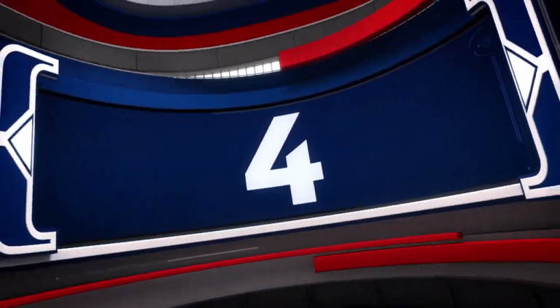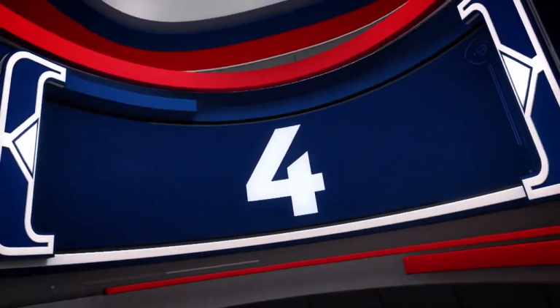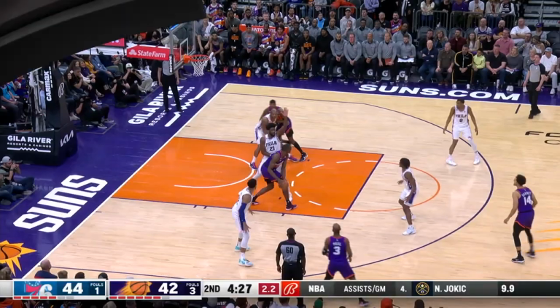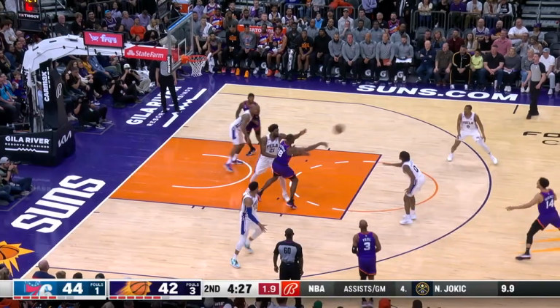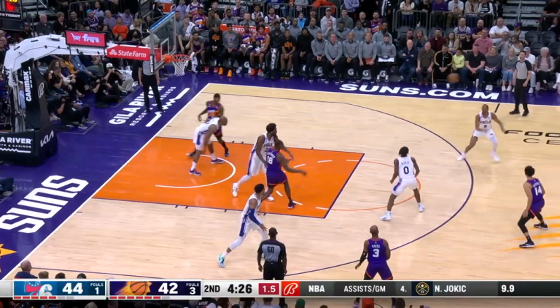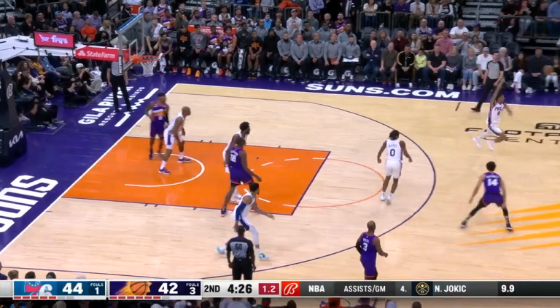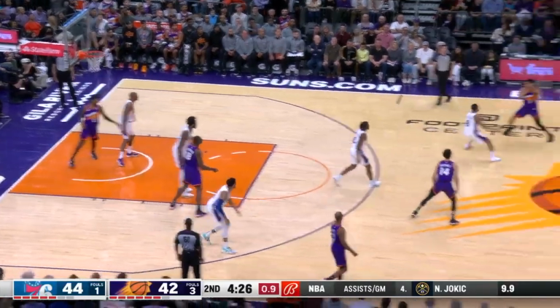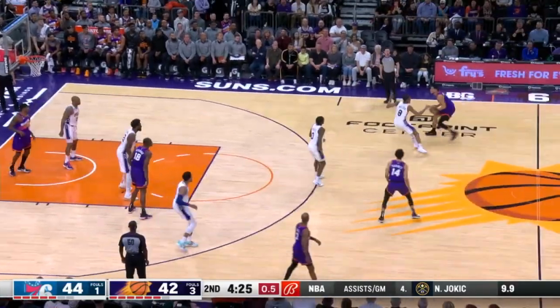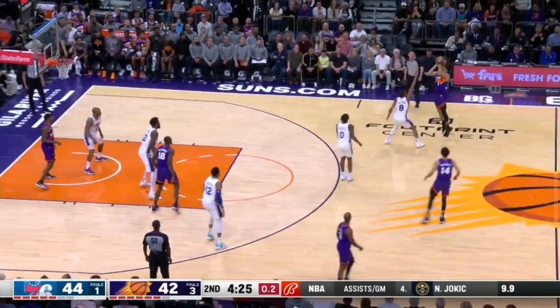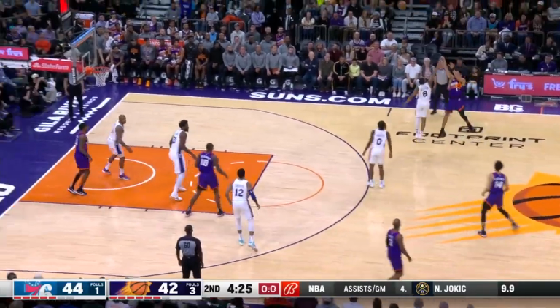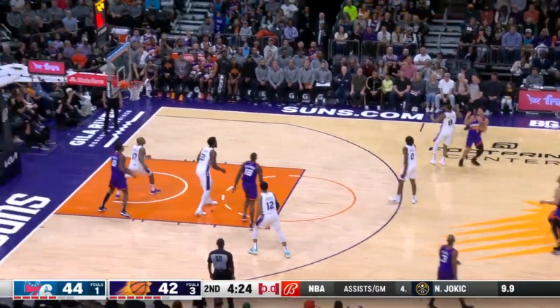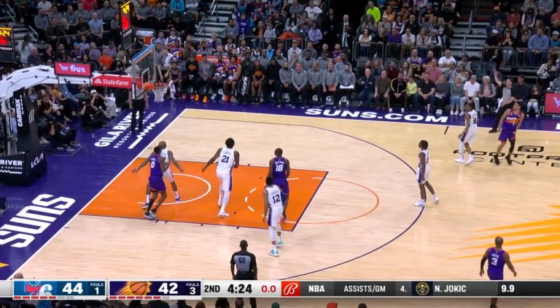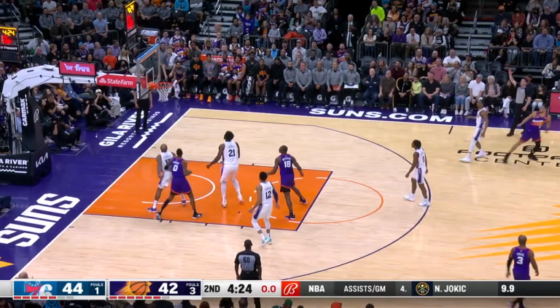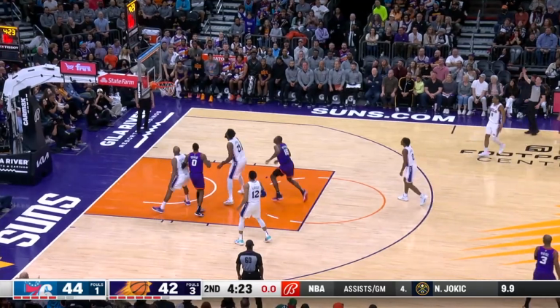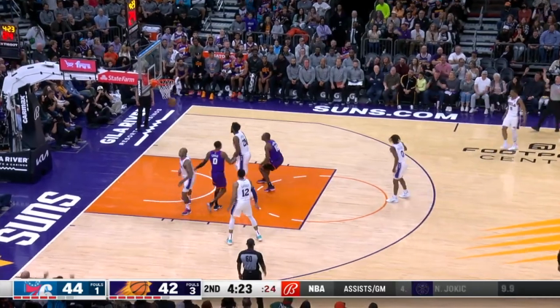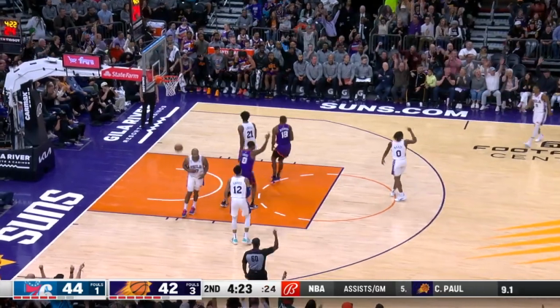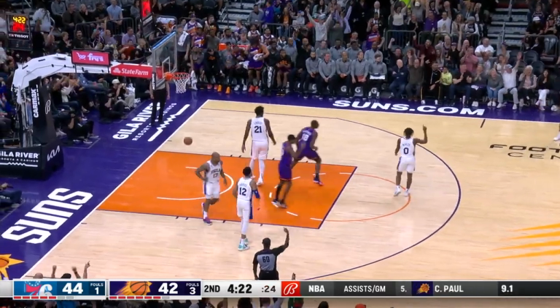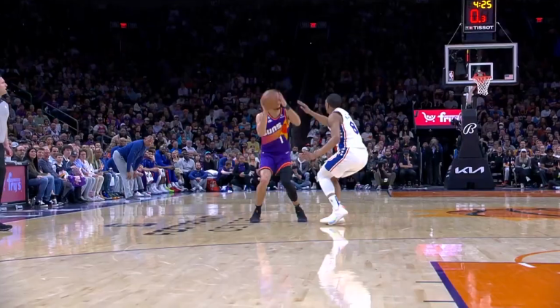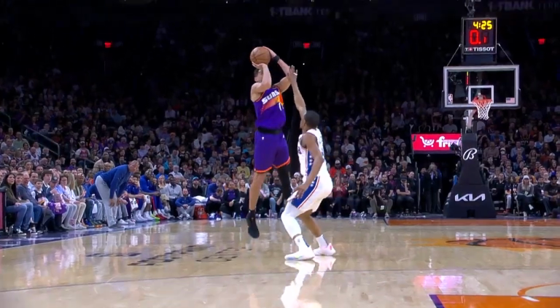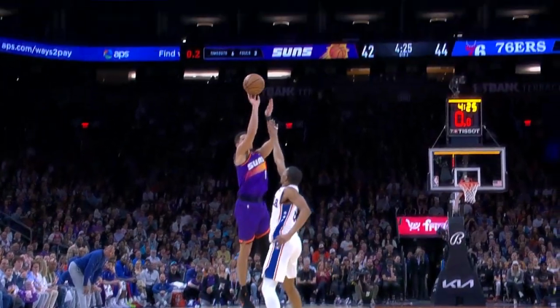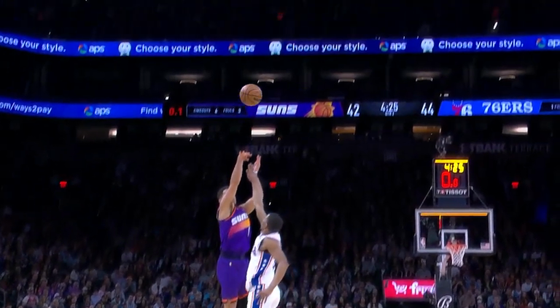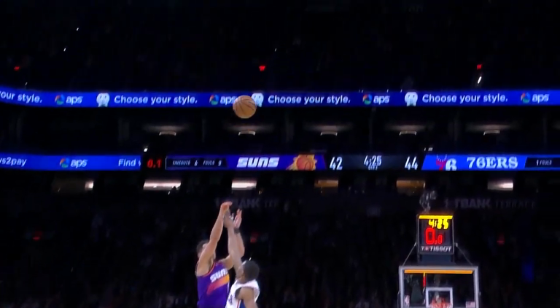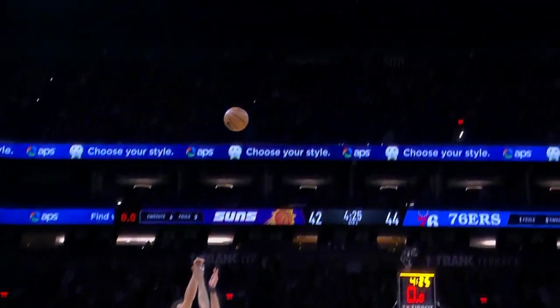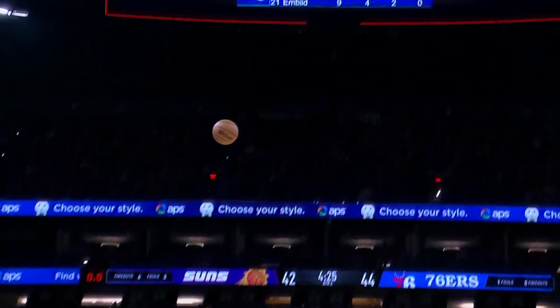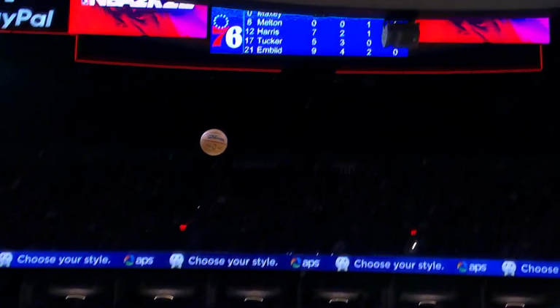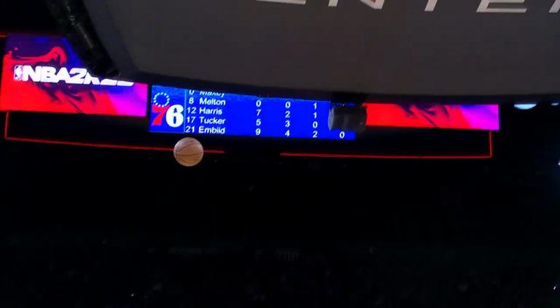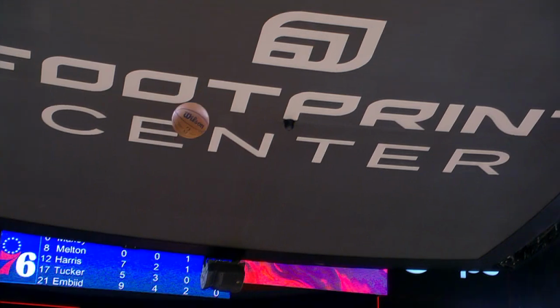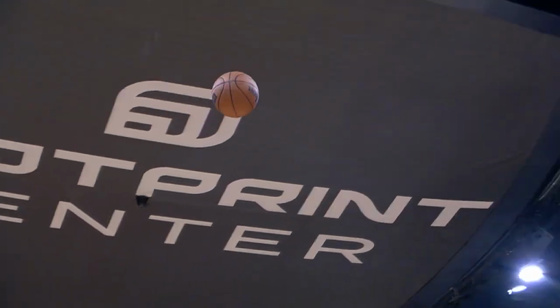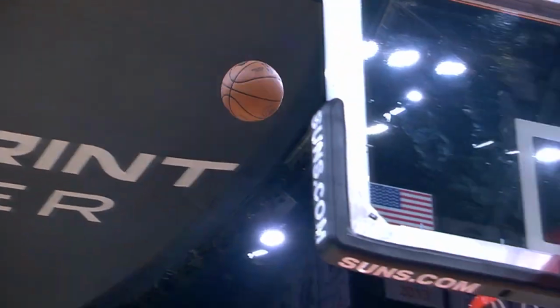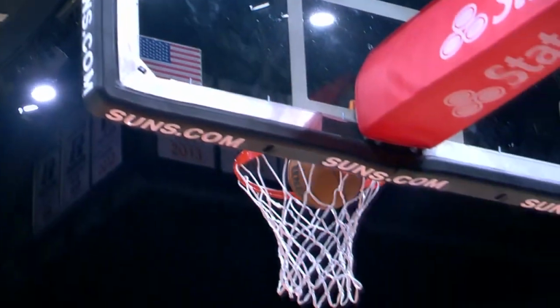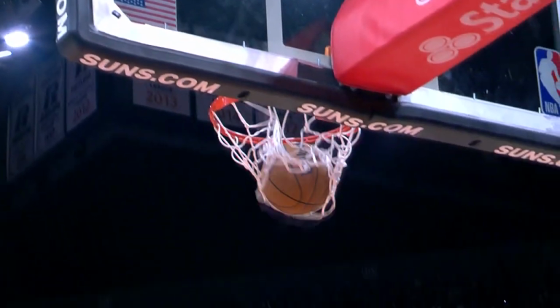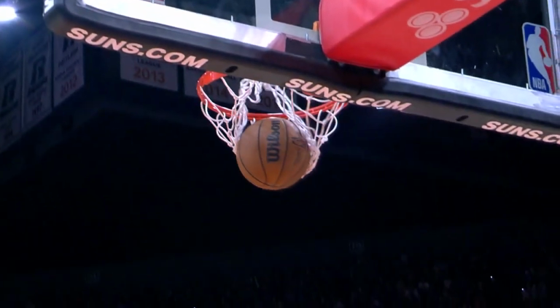Number 4: Devin Booker is forced to chuck it up from deep and somehow splashes it in. Booker pulls up and drains the triple way behind the arc.